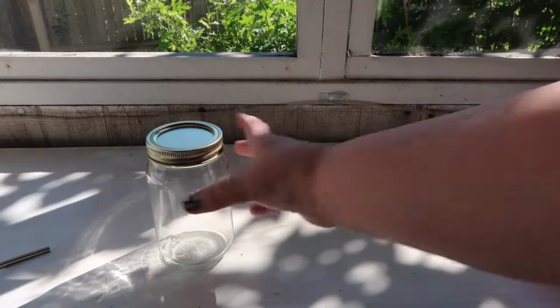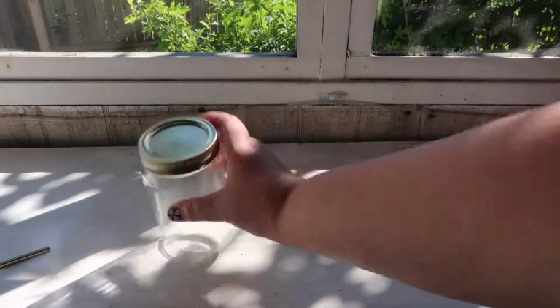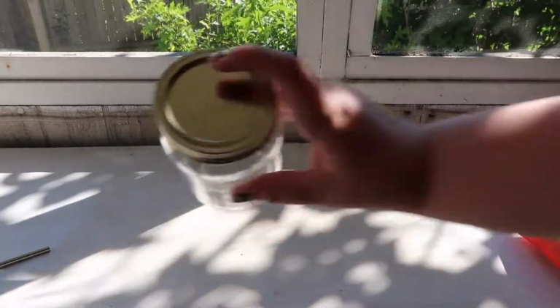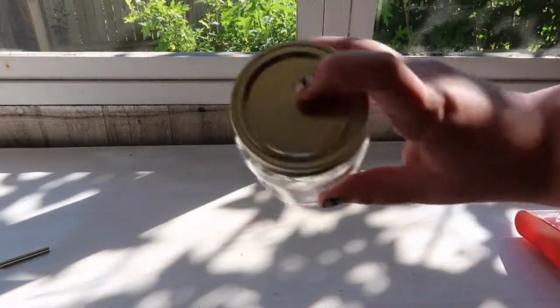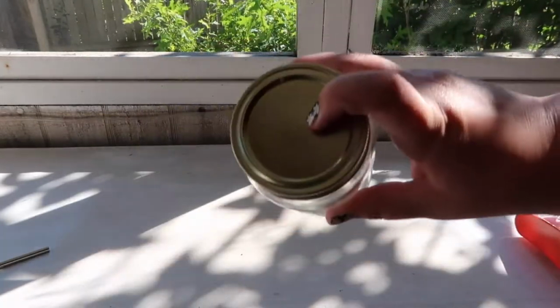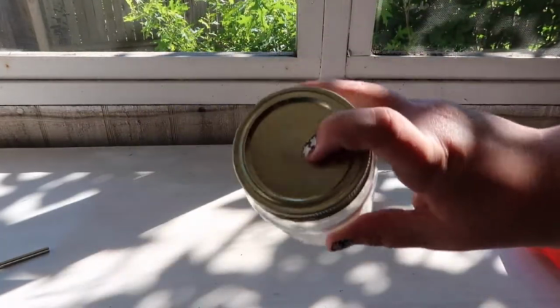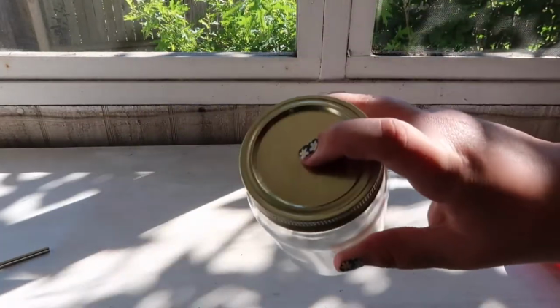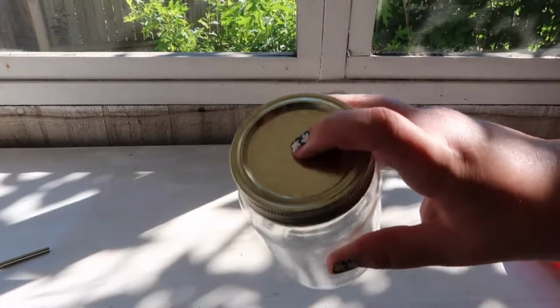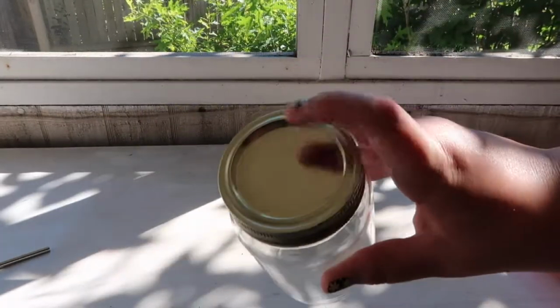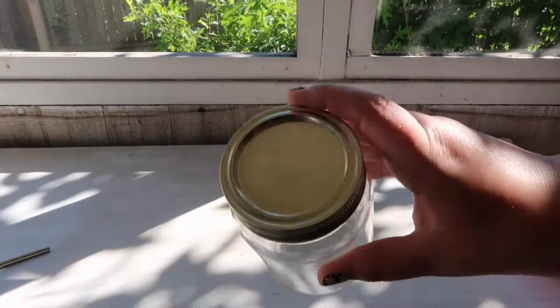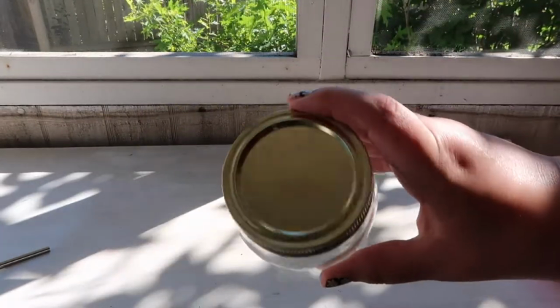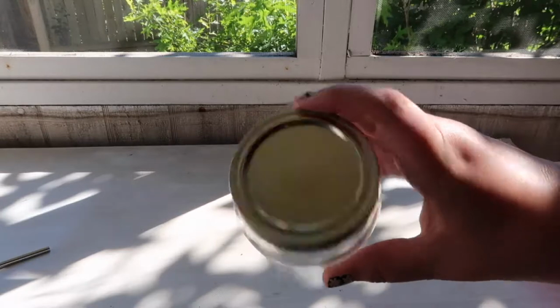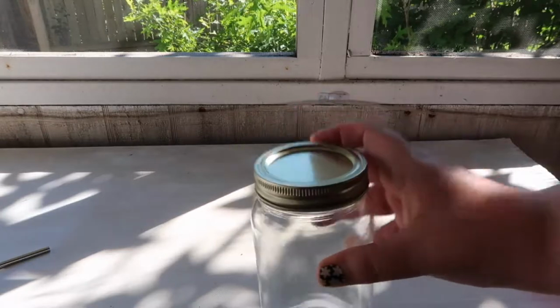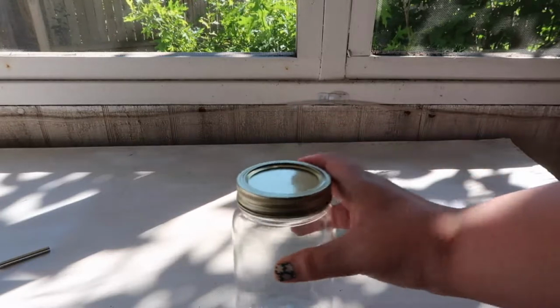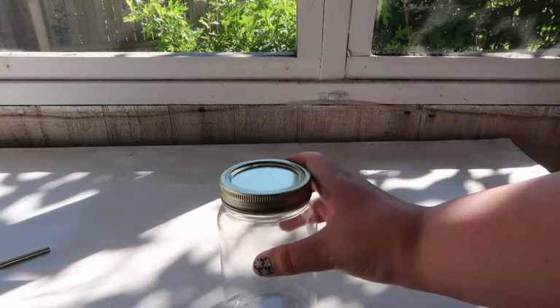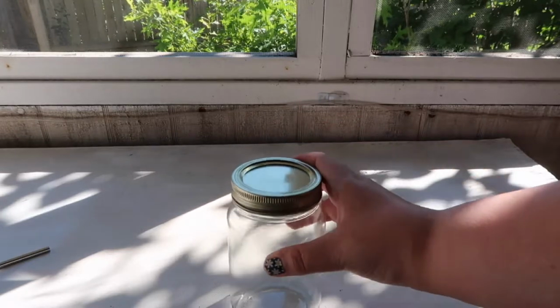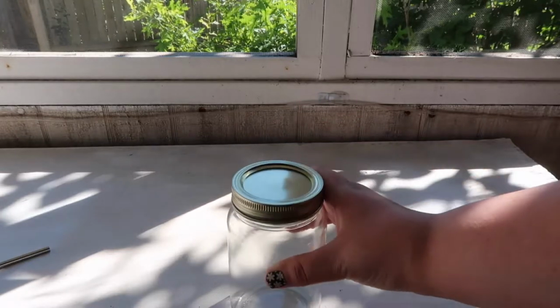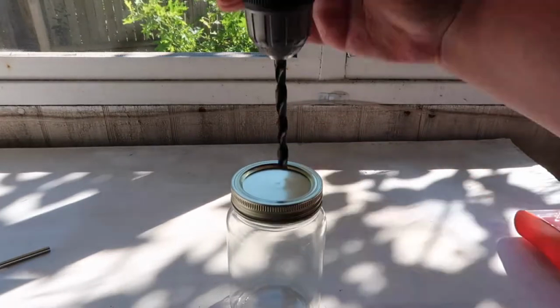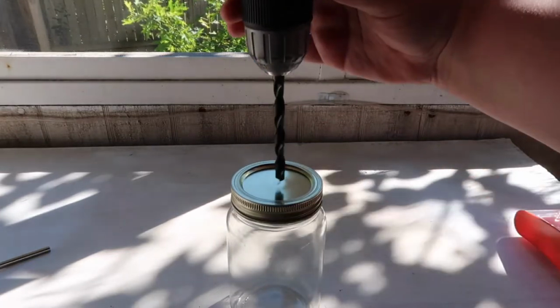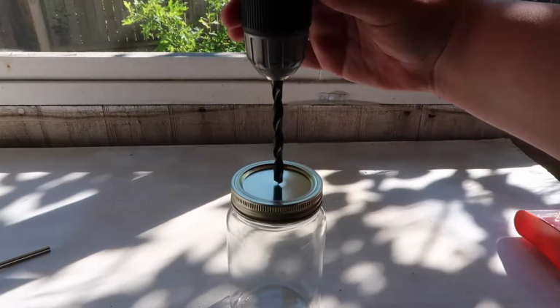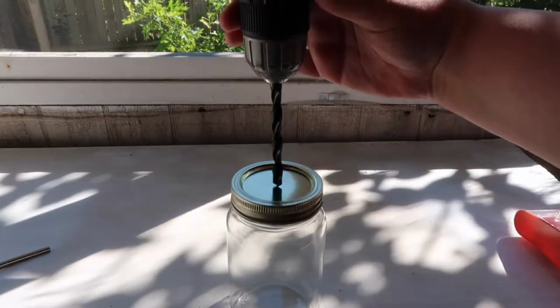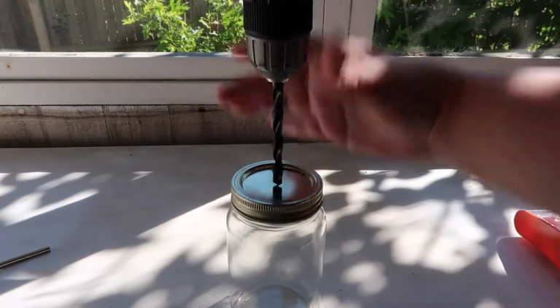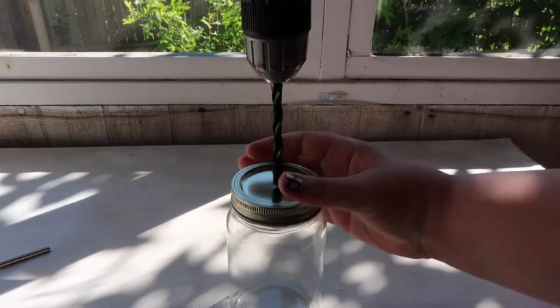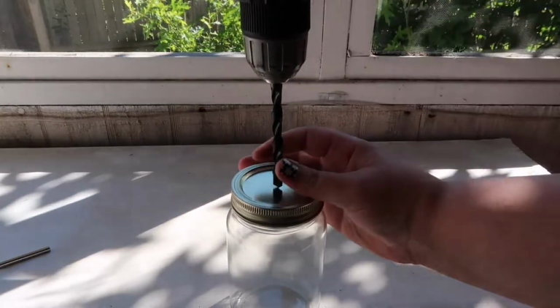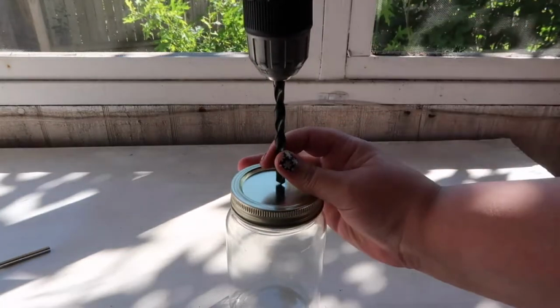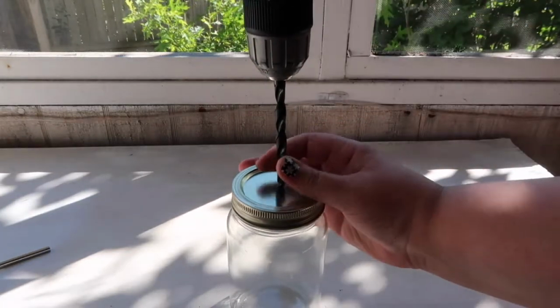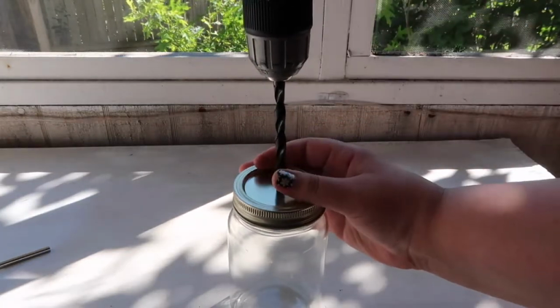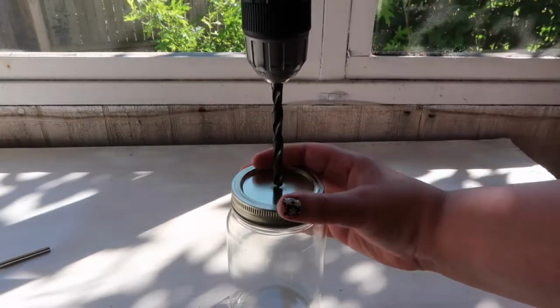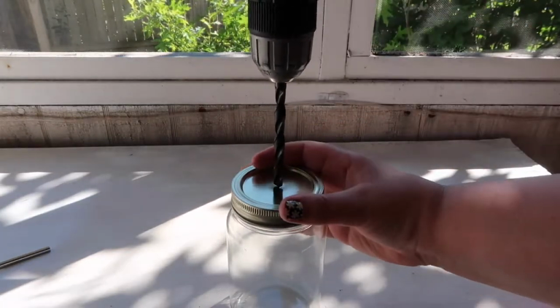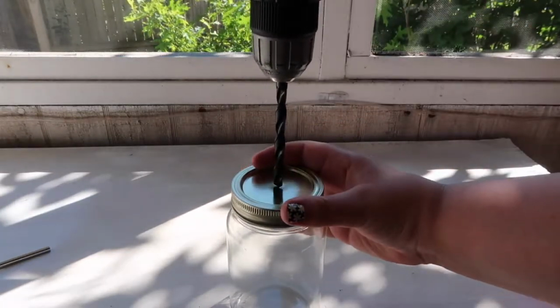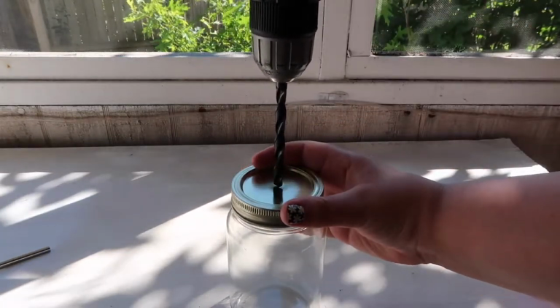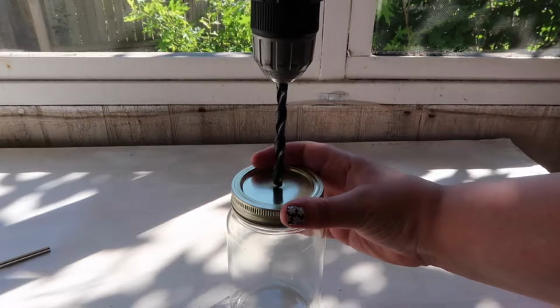Right now we're just going to drill right in the center of the mason jar lid. Just be extra careful of your fingers here.